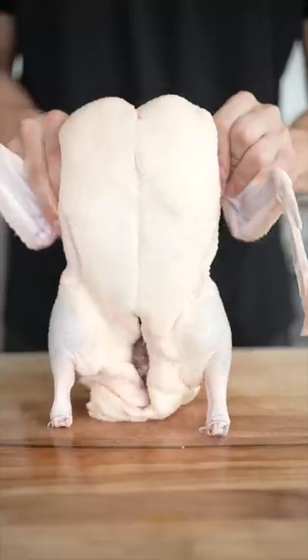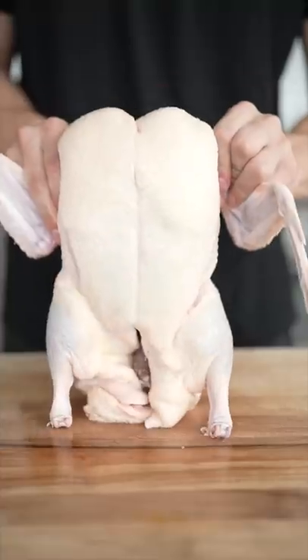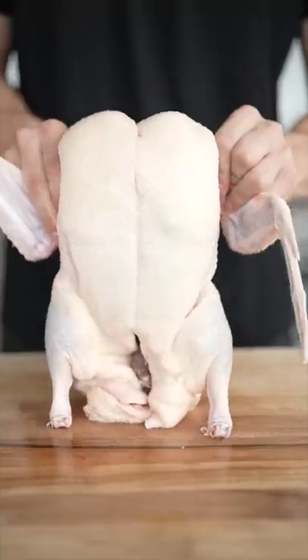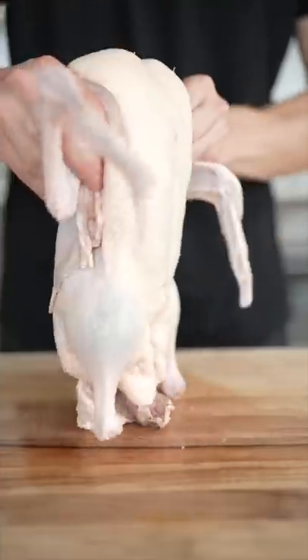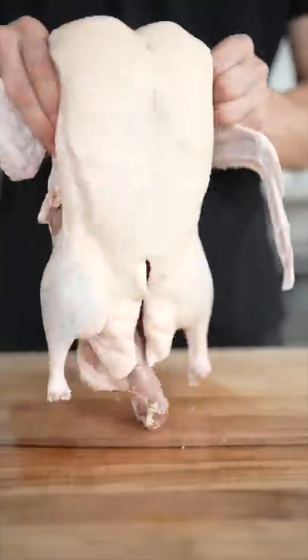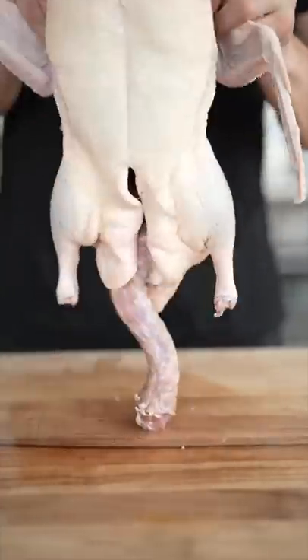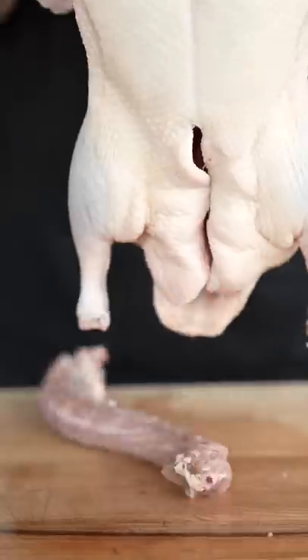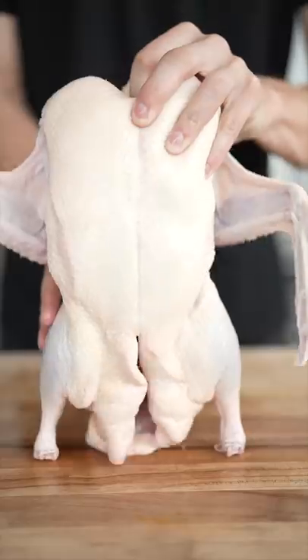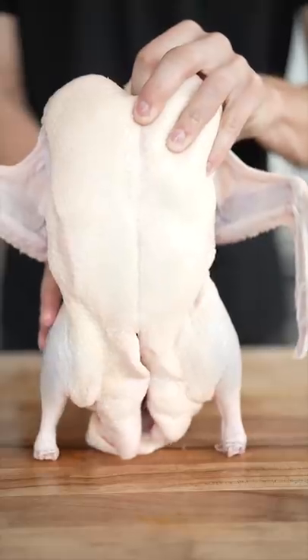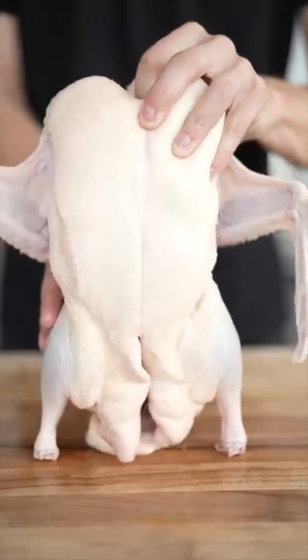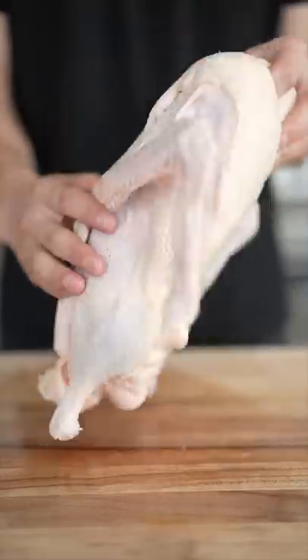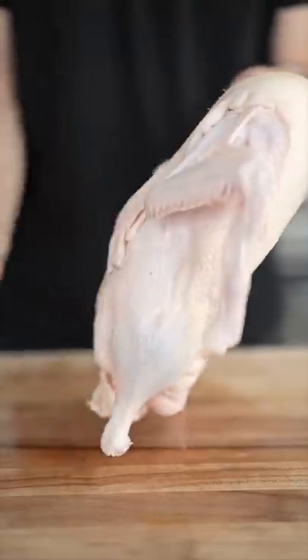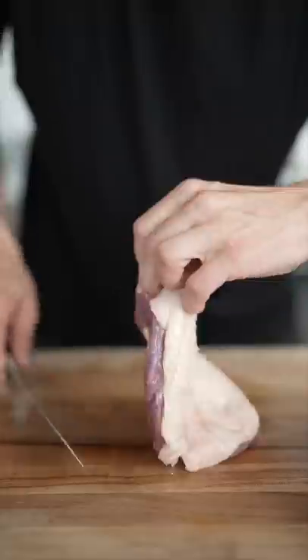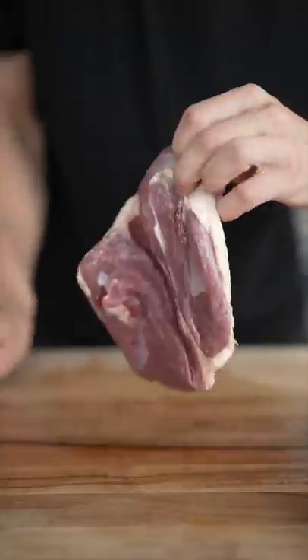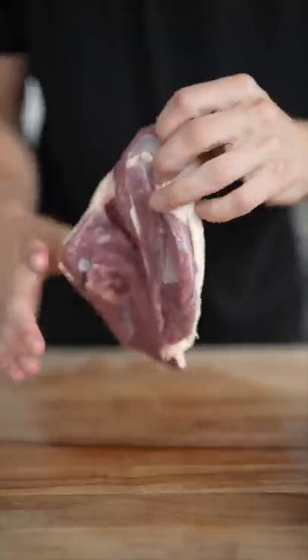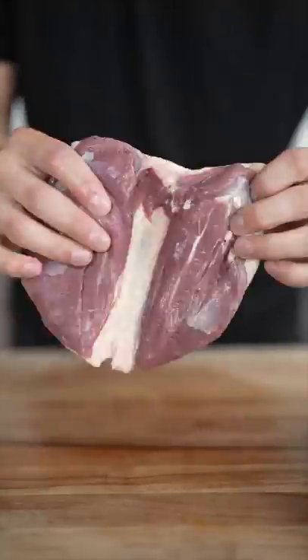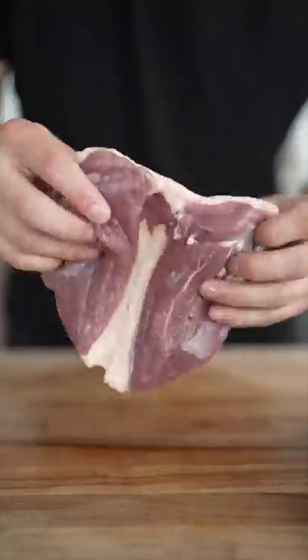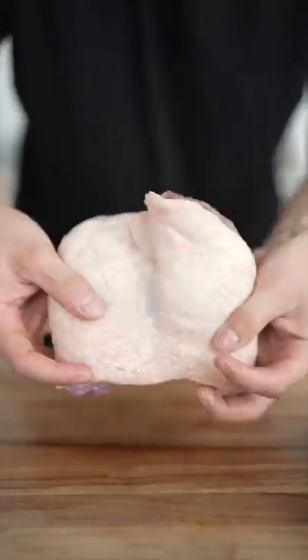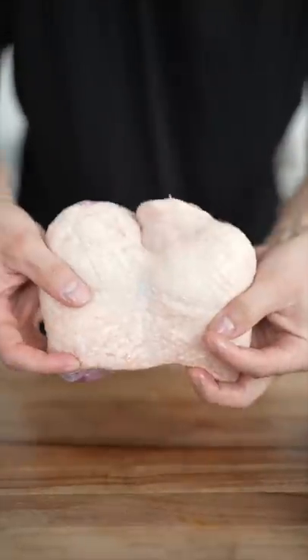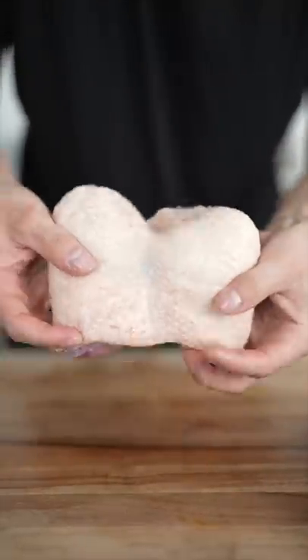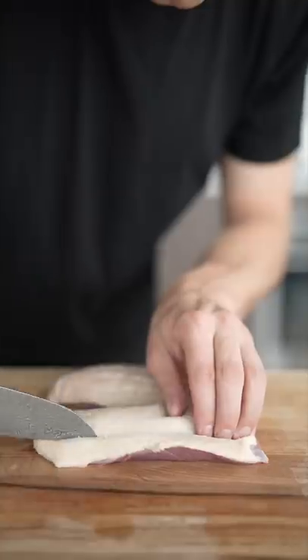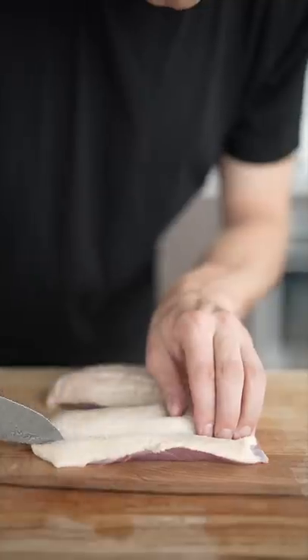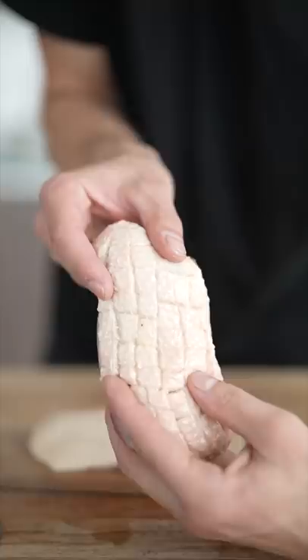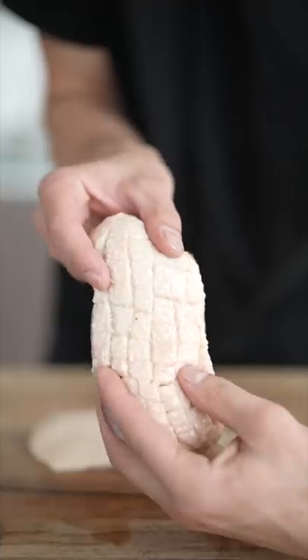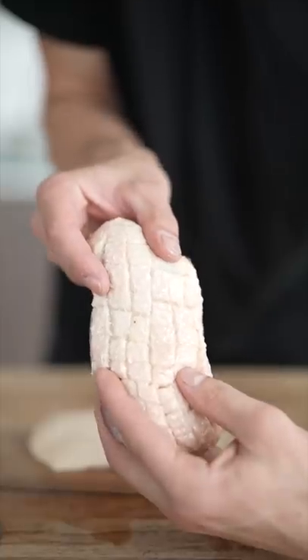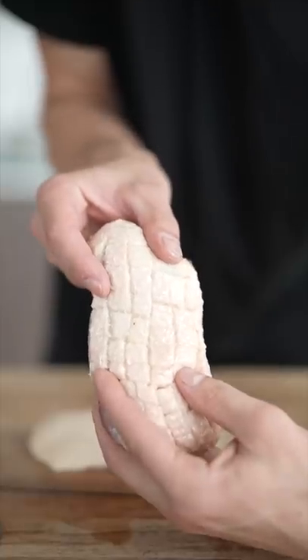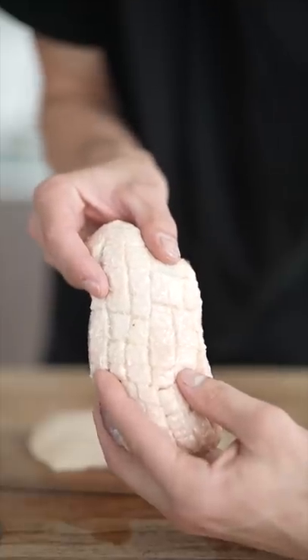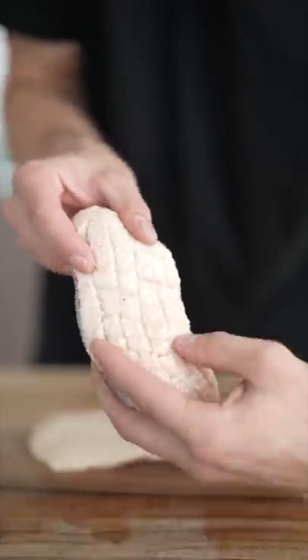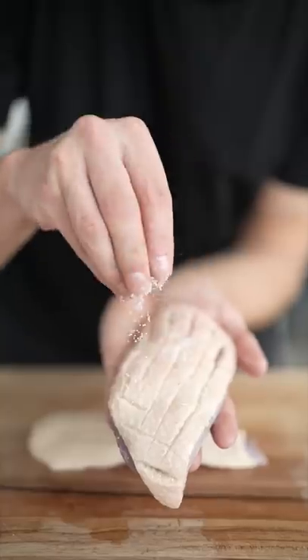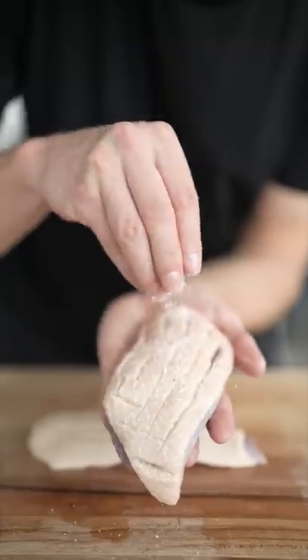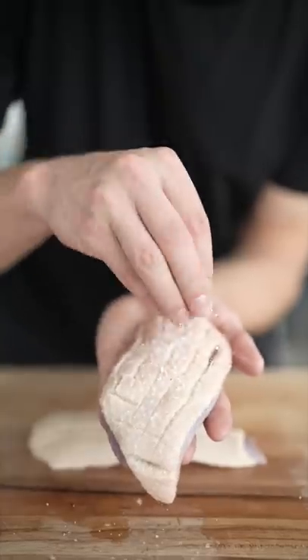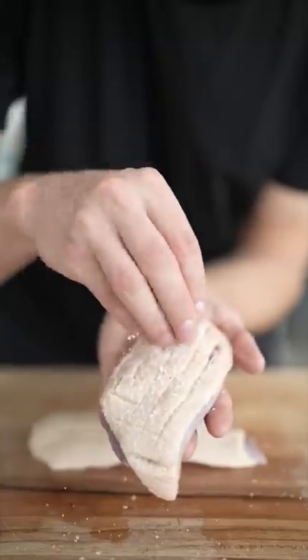This right here is a whole Muscovy duck. Oh, naturally, let's give it a quick spank. After carving, we have two whole breasts. Score the duck breast, ultimately getting a checkerboard pattern. Then we'll hit it with a little bit of salt.